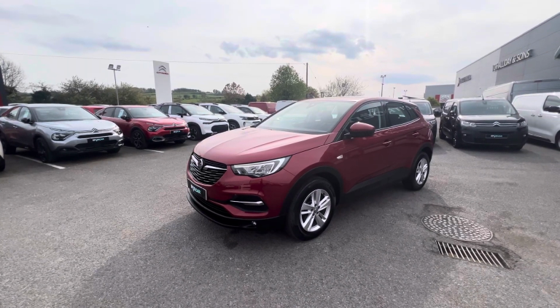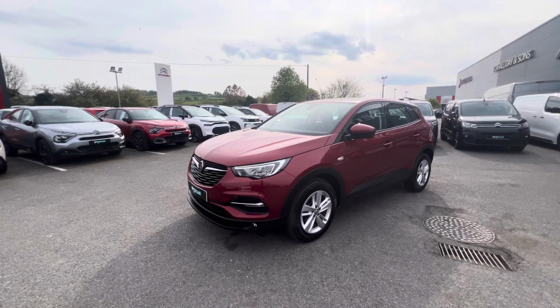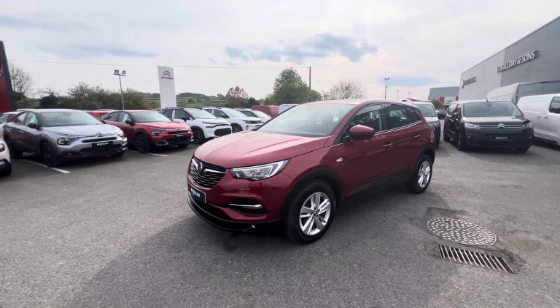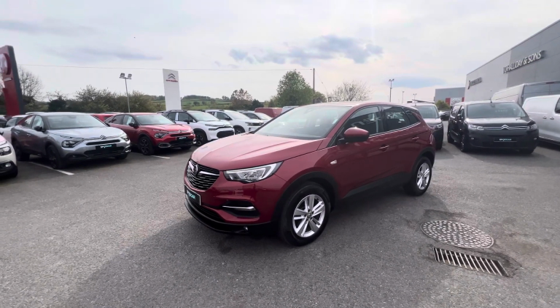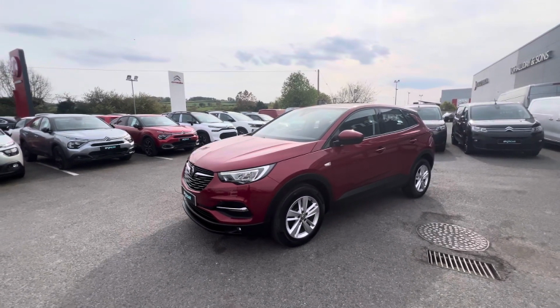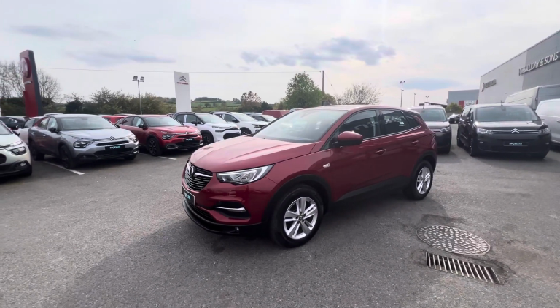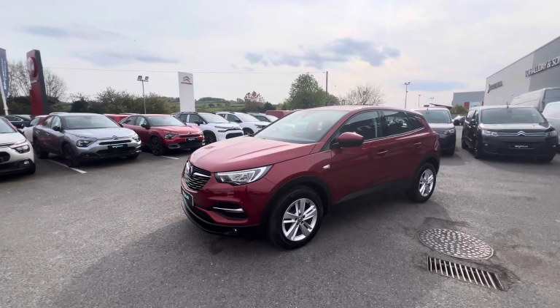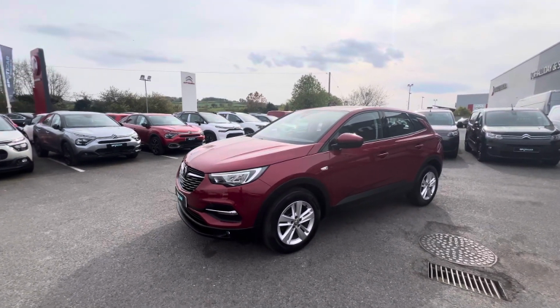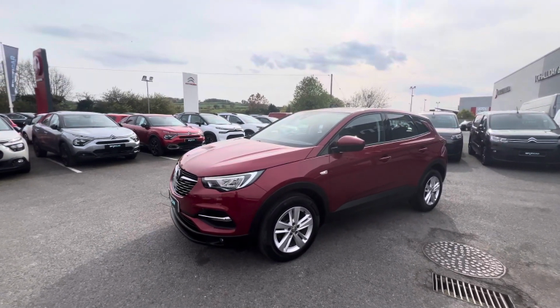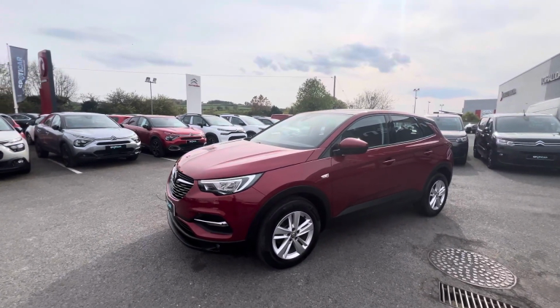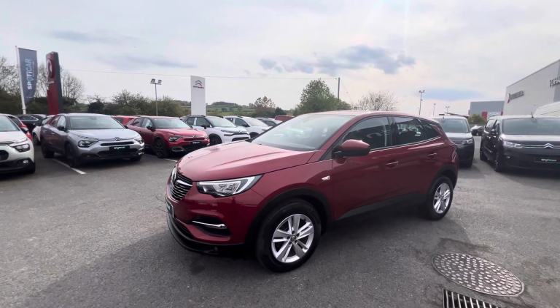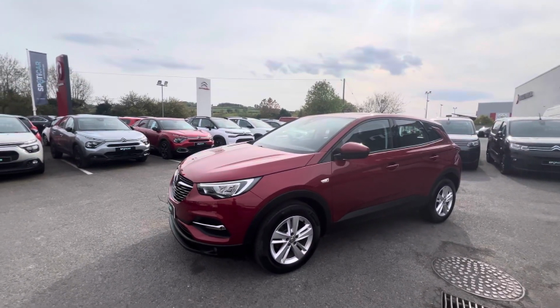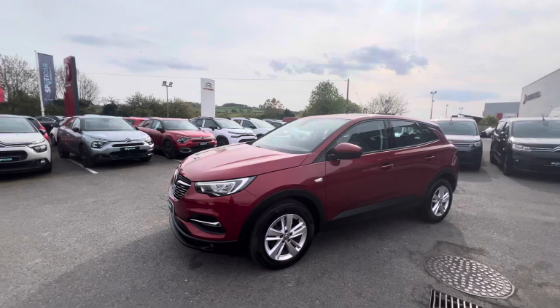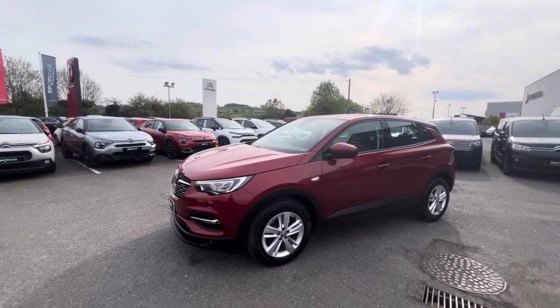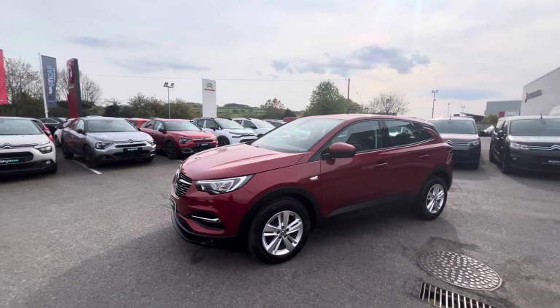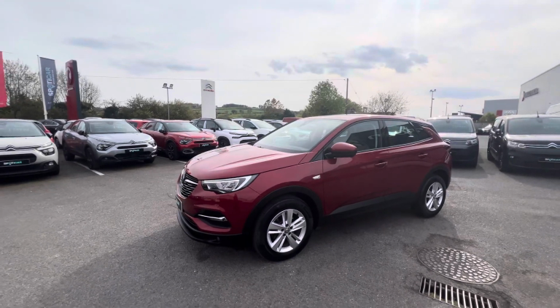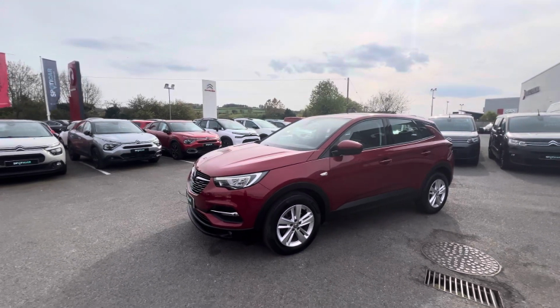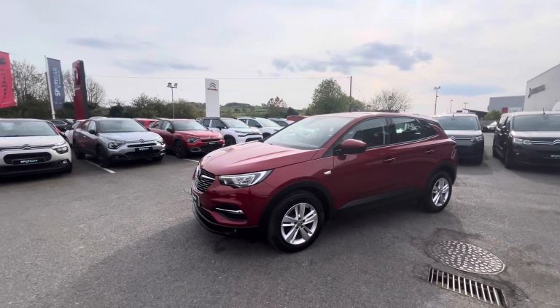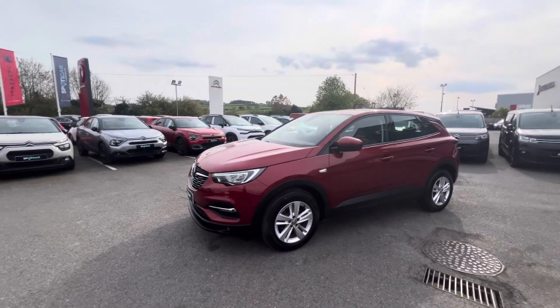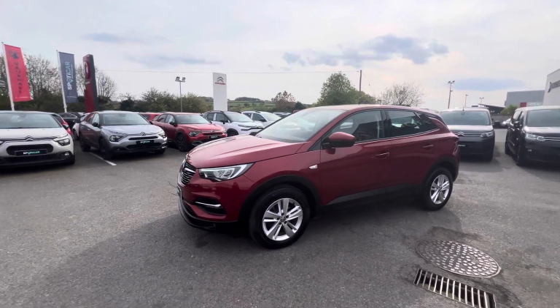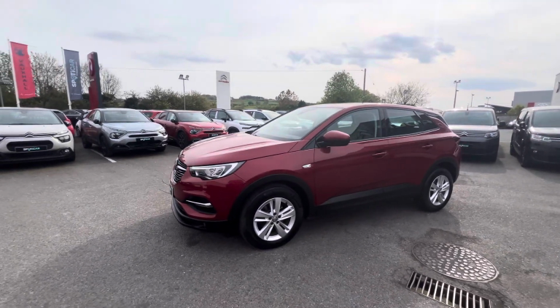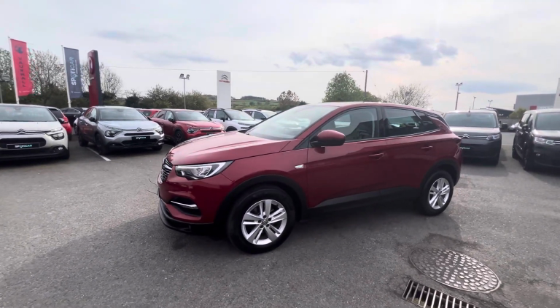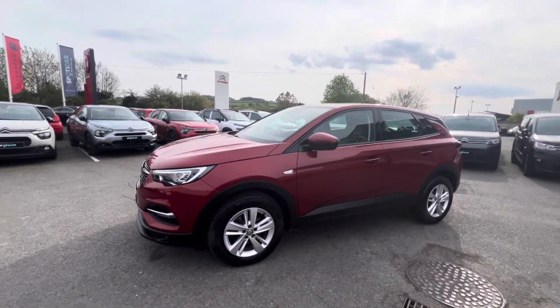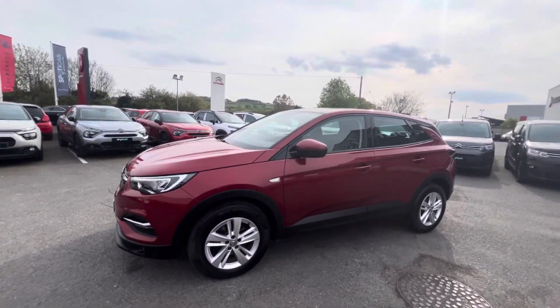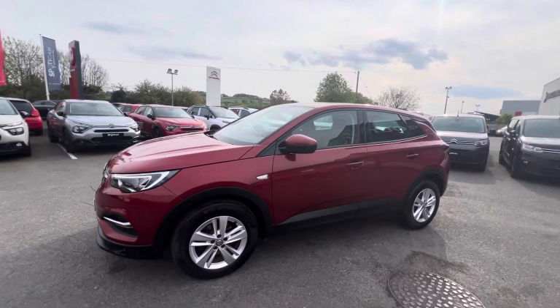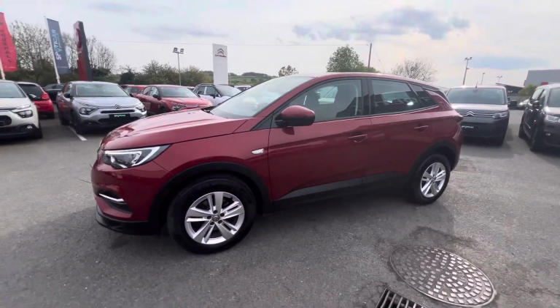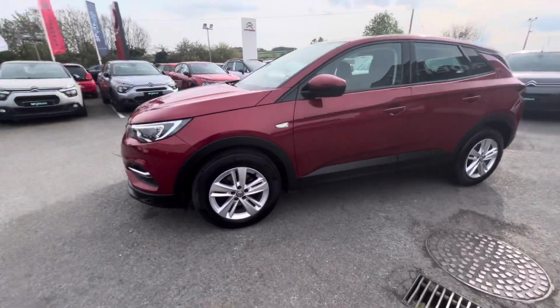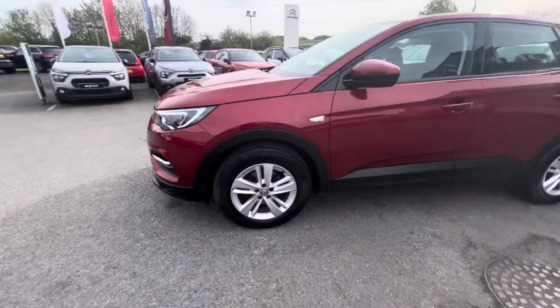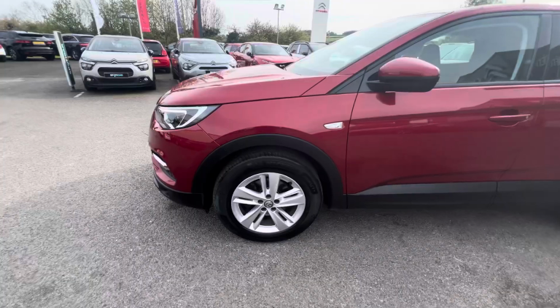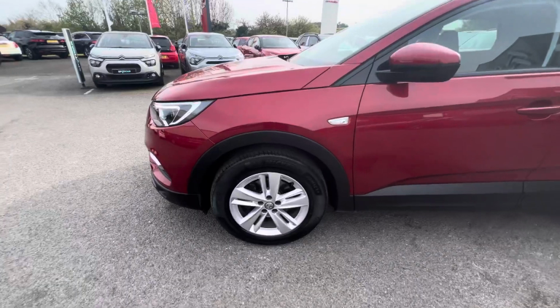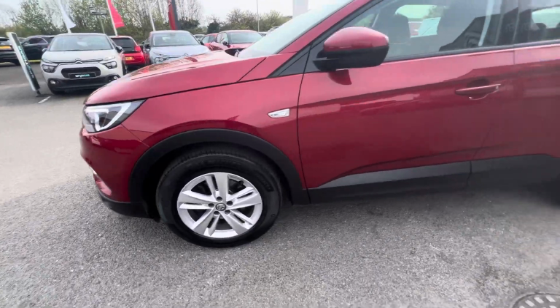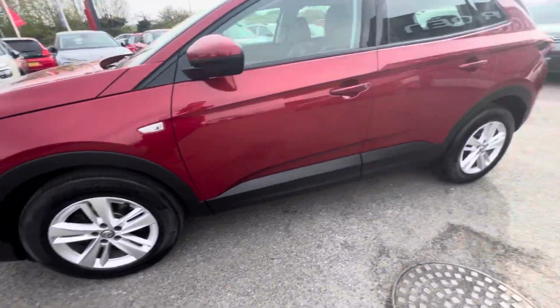Hi folks, David here from JC Halliday & Sons. Today we have a 2021 Vauxhall Grandland X. This is the SE model, finished in this gorgeous ruby red metallic, and it also comes with 17 inch alloy wheels.